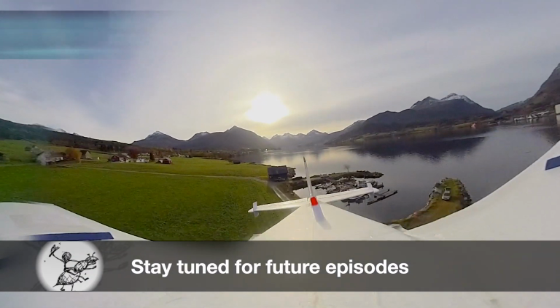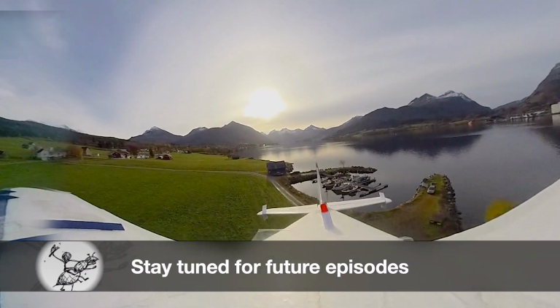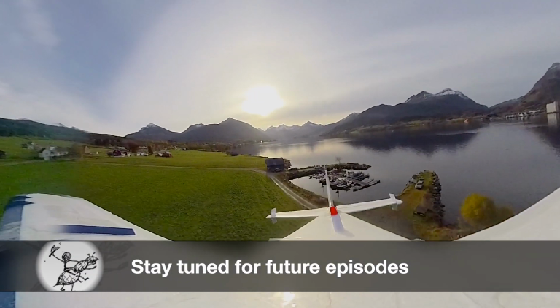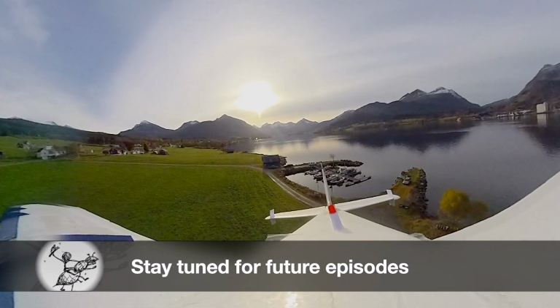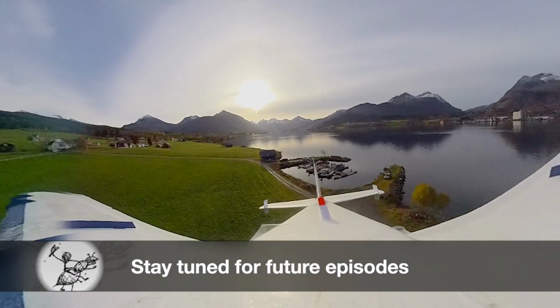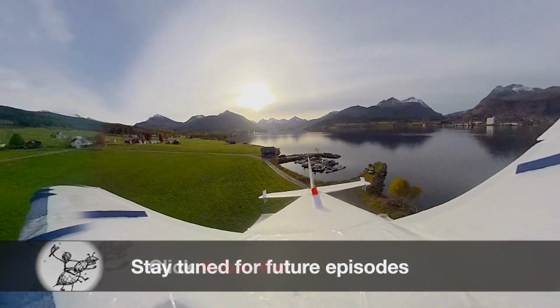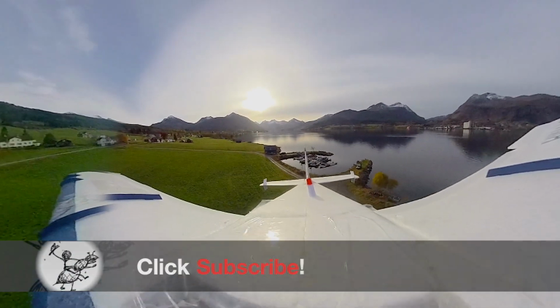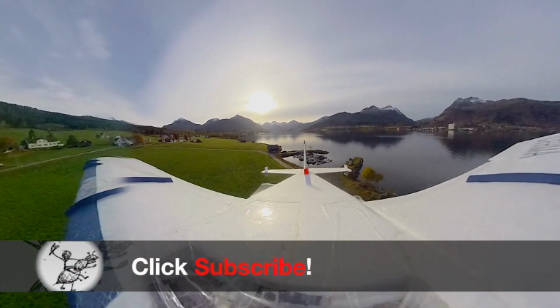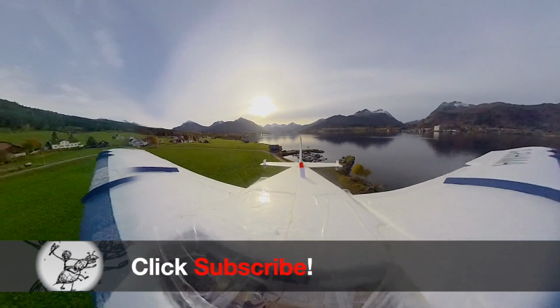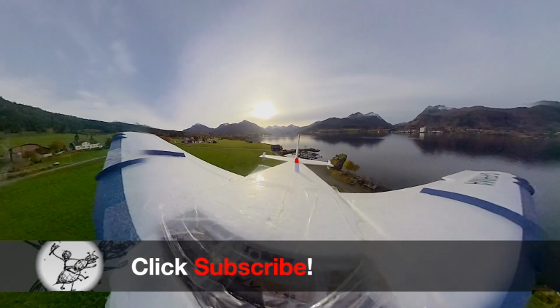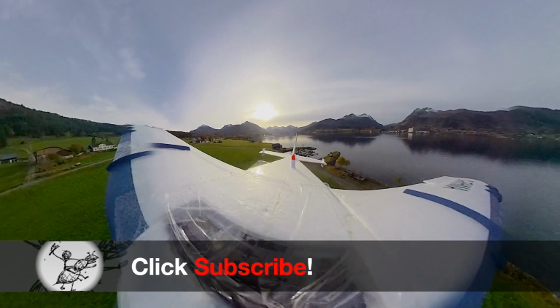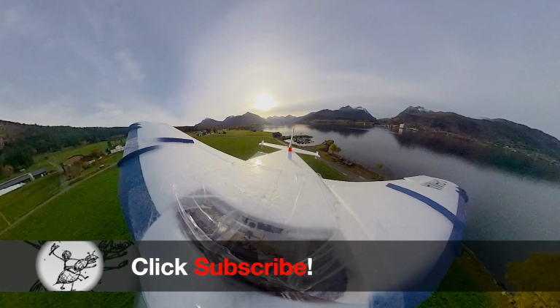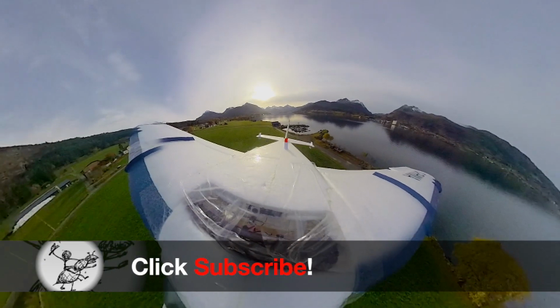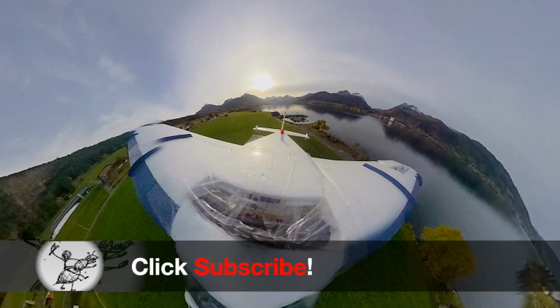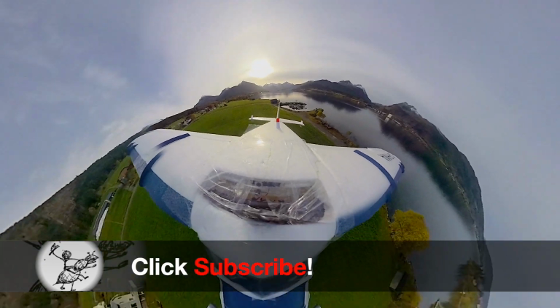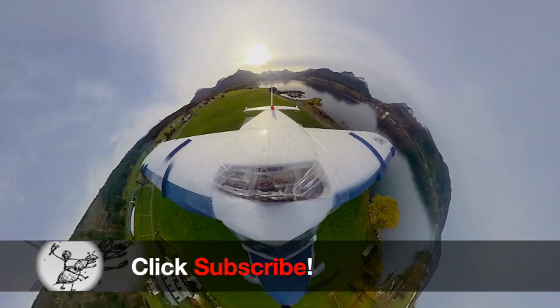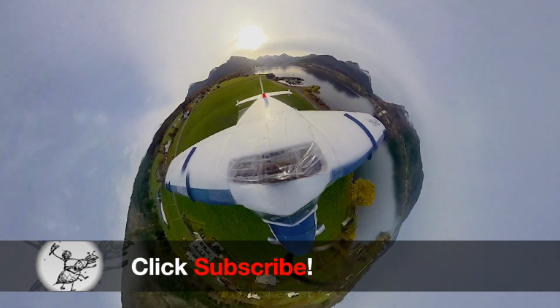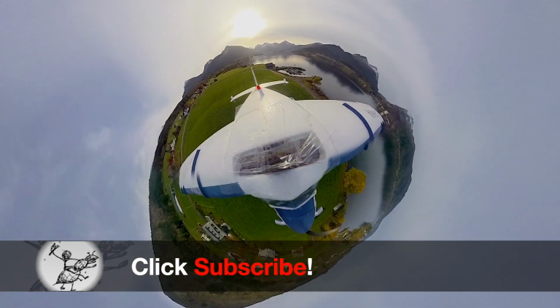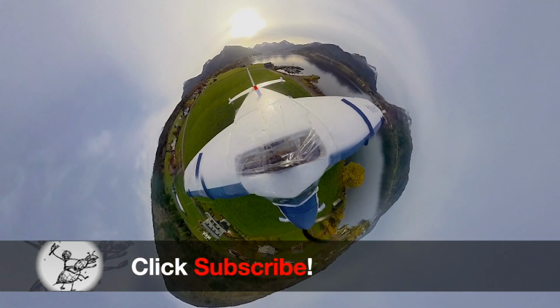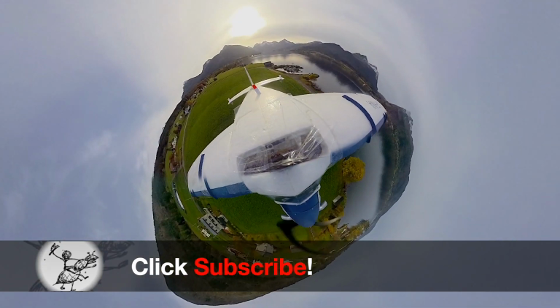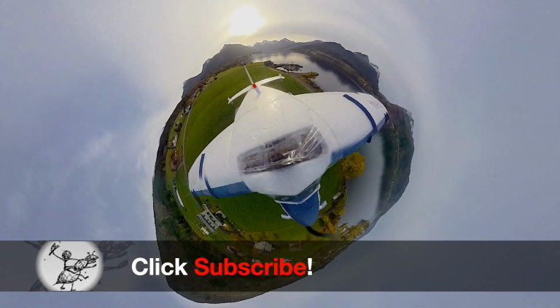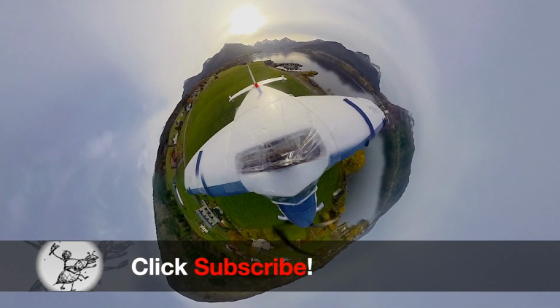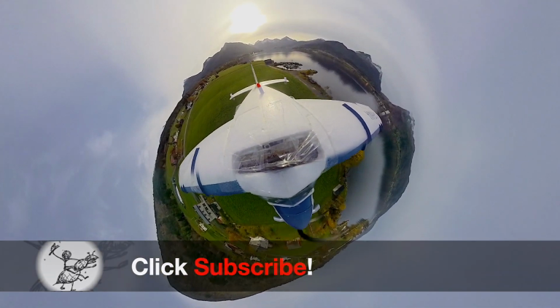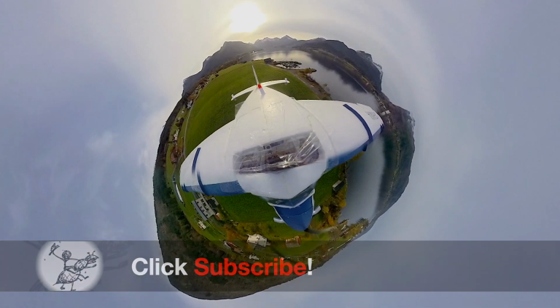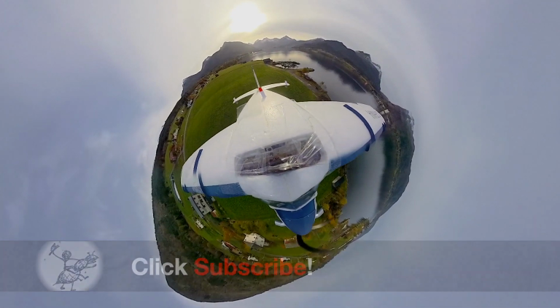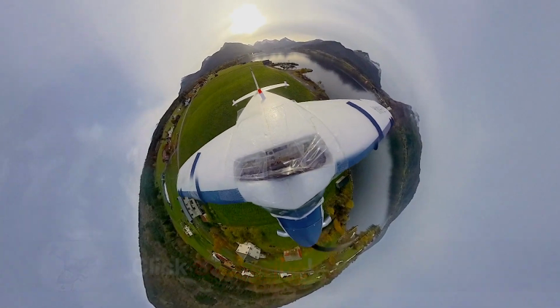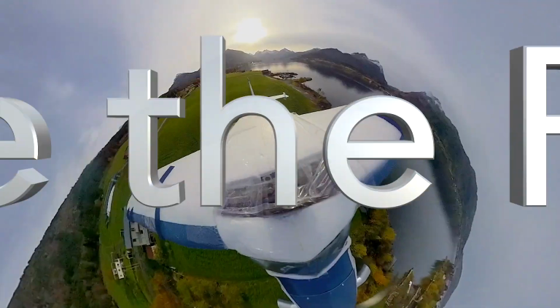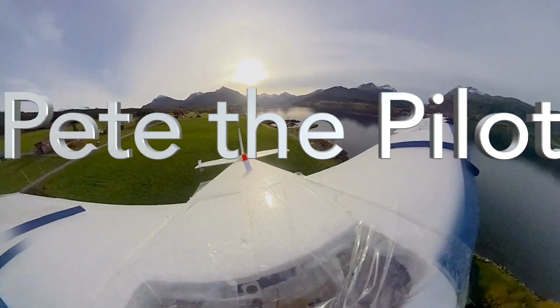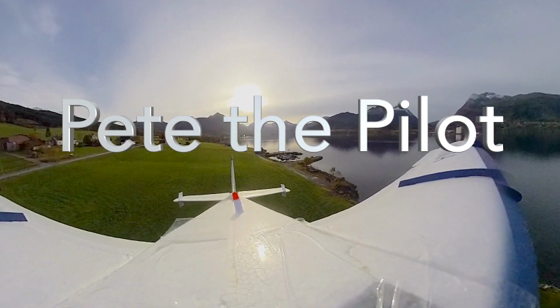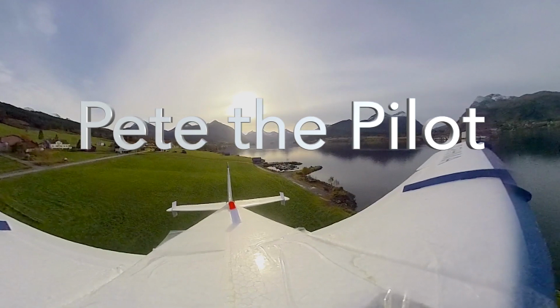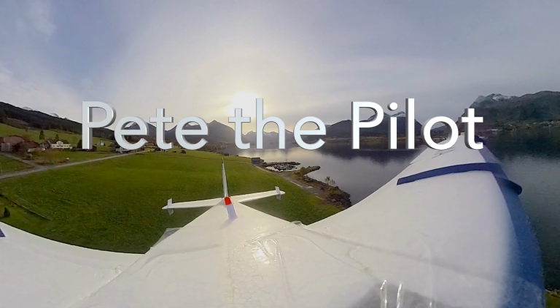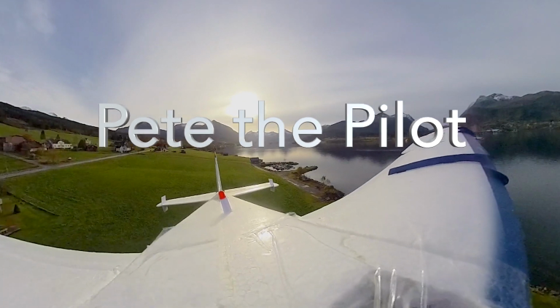That about wraps up this review of the Insta360 camera. Make sure to subscribe to the channel so you don't miss out on future episodes. Until next time, Pete the Pilot signing out.